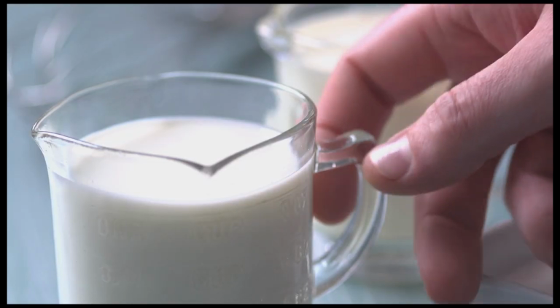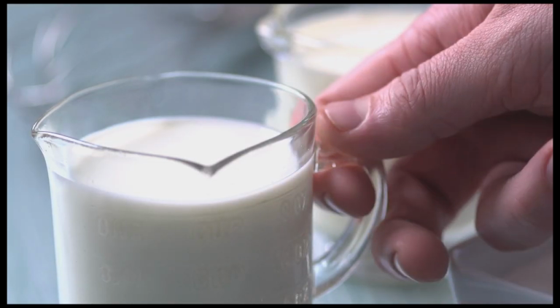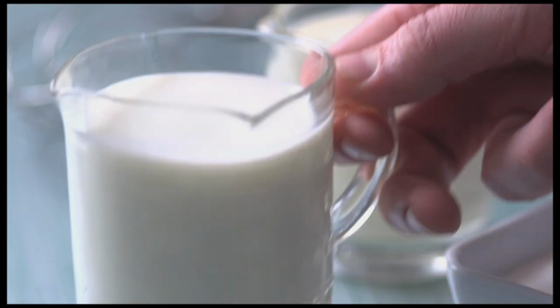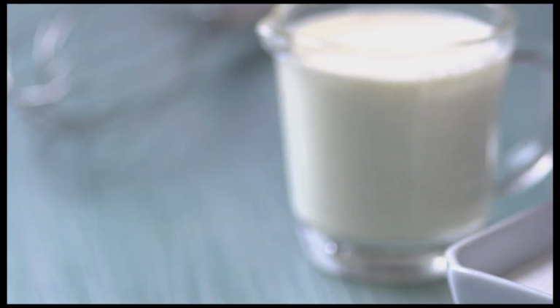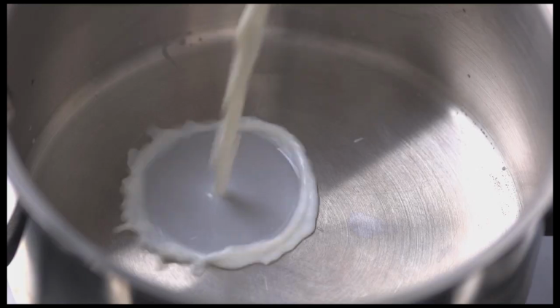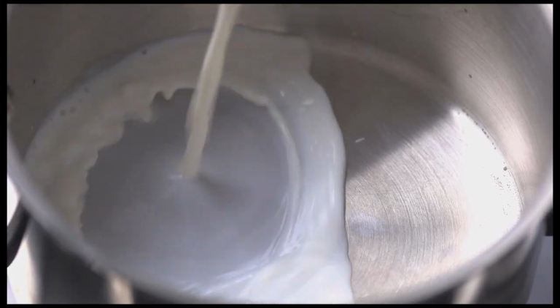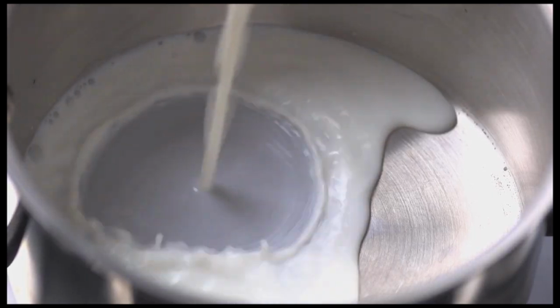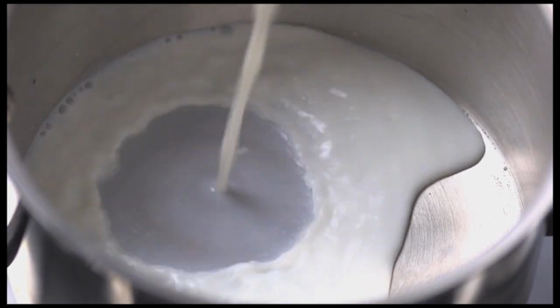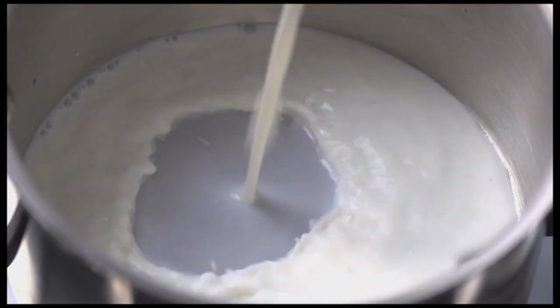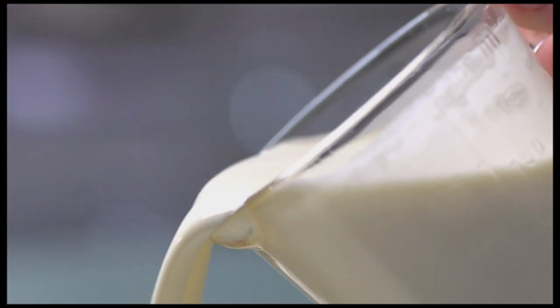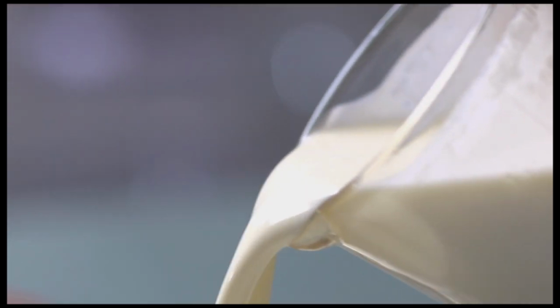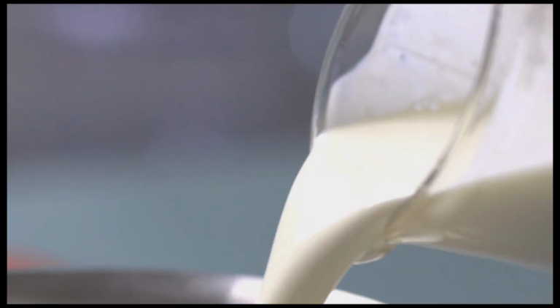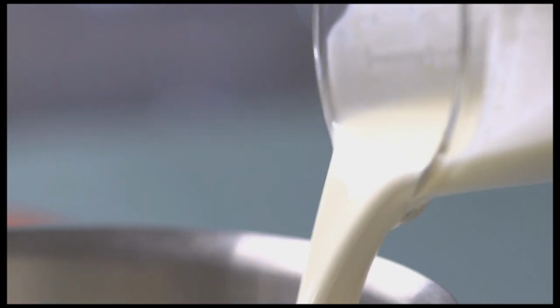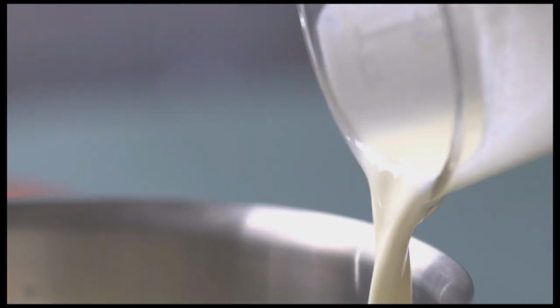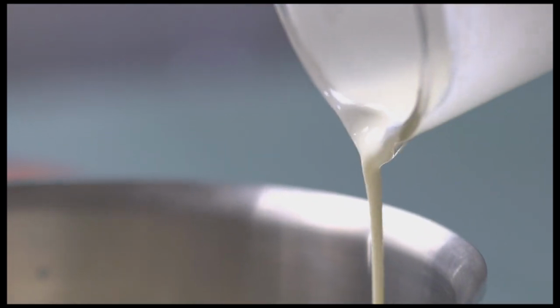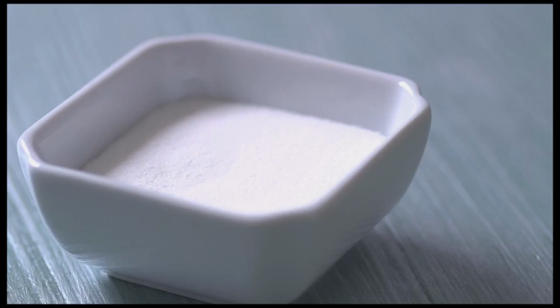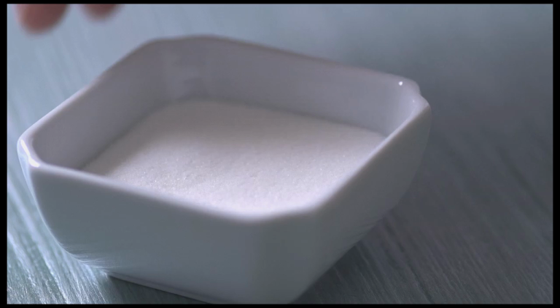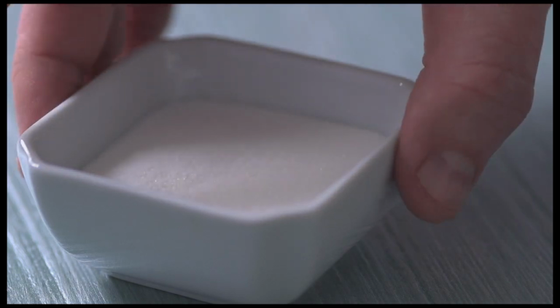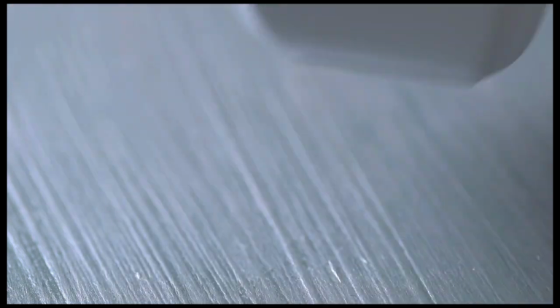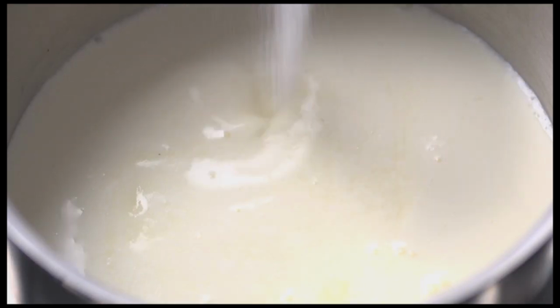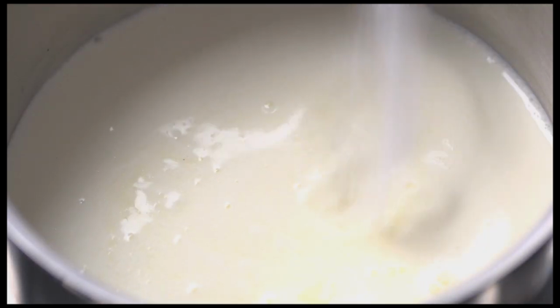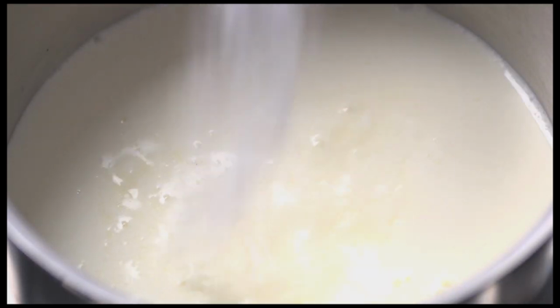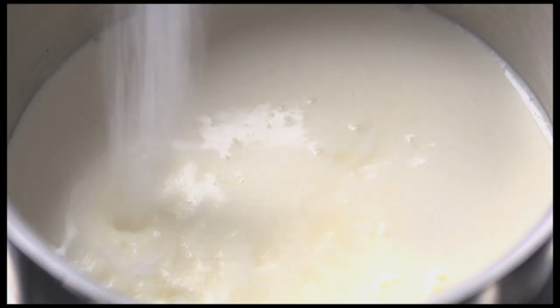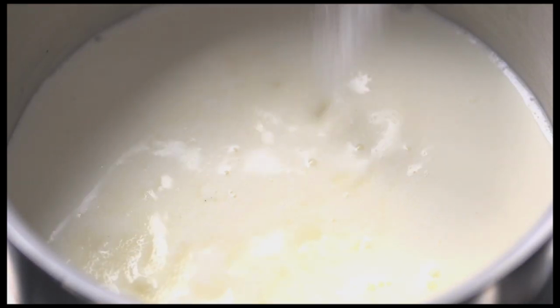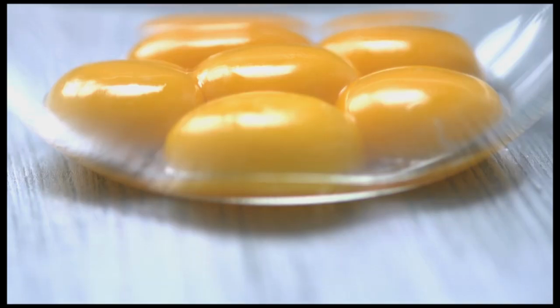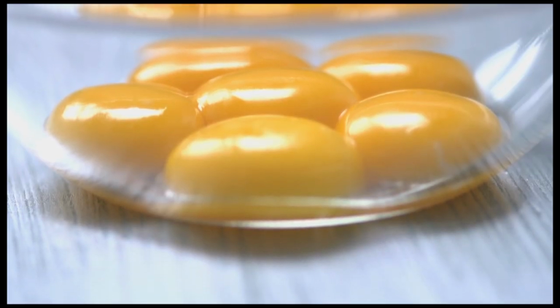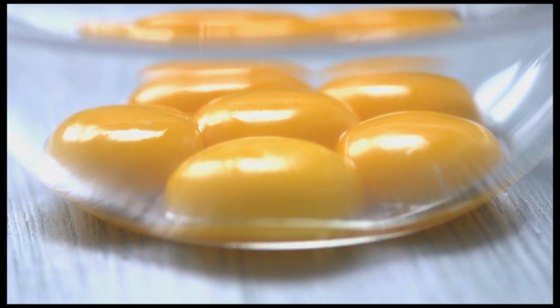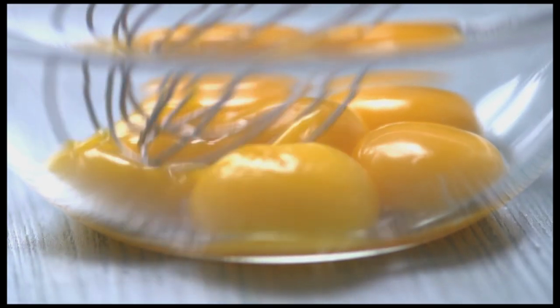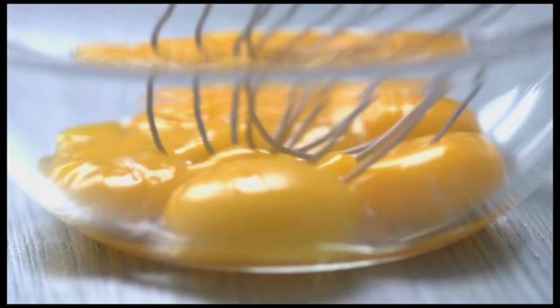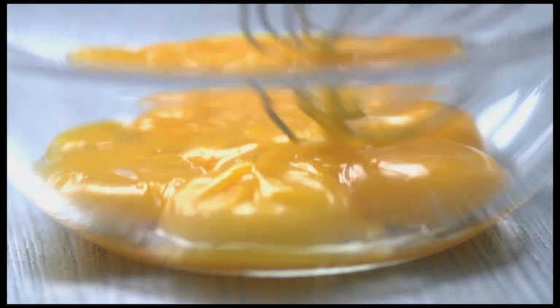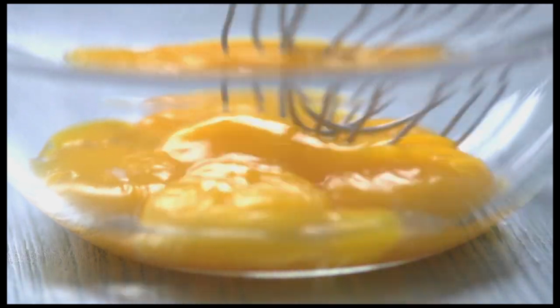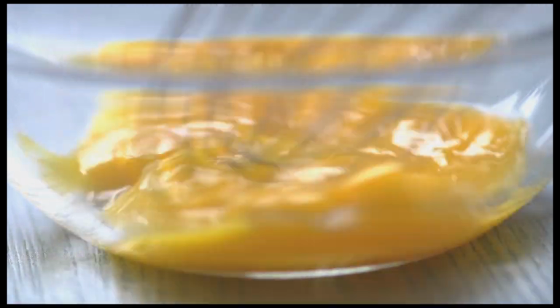In the saucepan I add equal parts whole milk and heavy cream. Some sugar, which will help sweeten the bittersweet chocolate. We're making a crème anglaise so we need egg yolk.